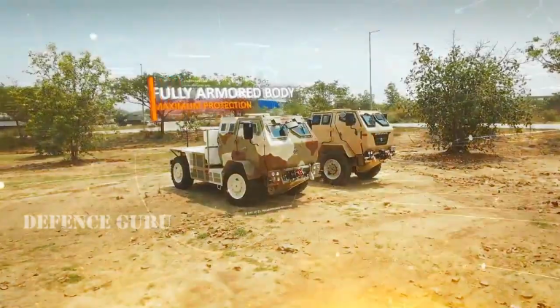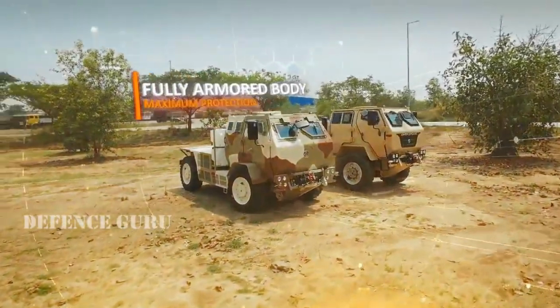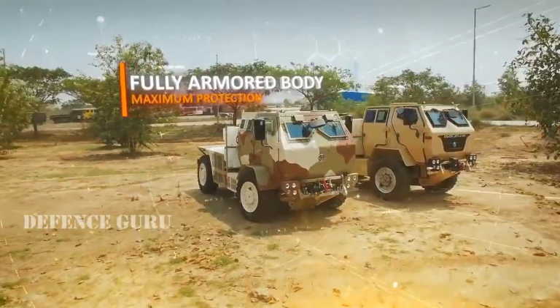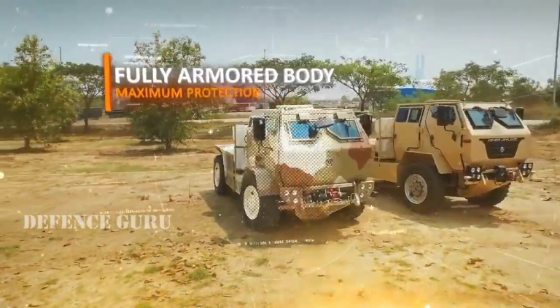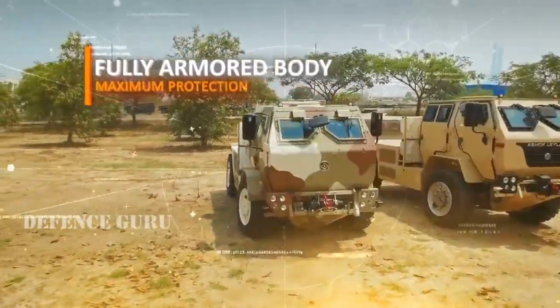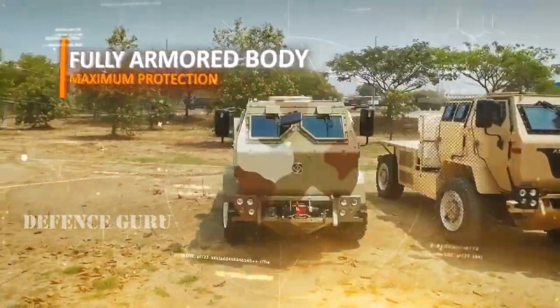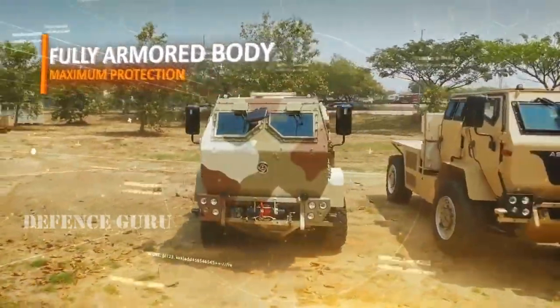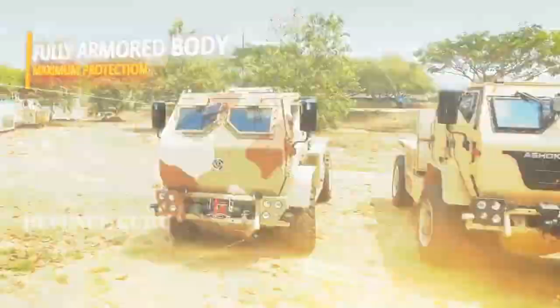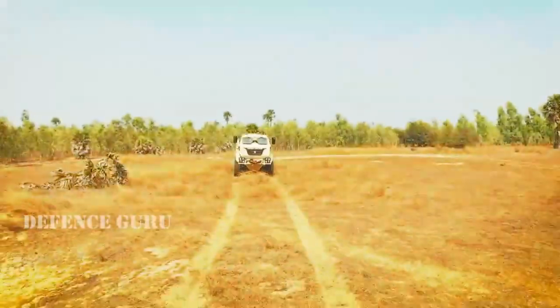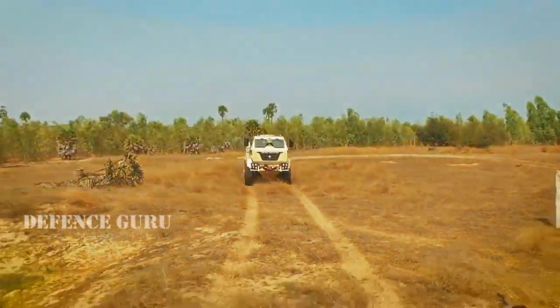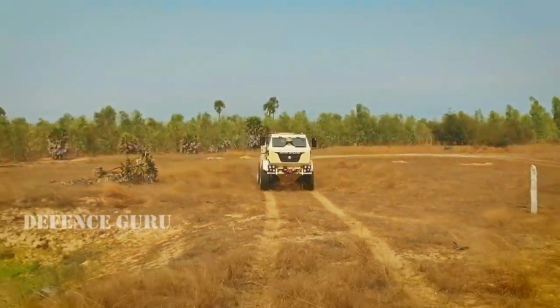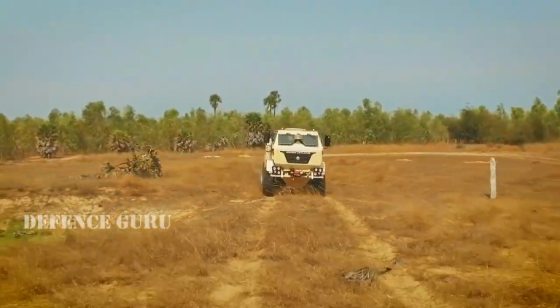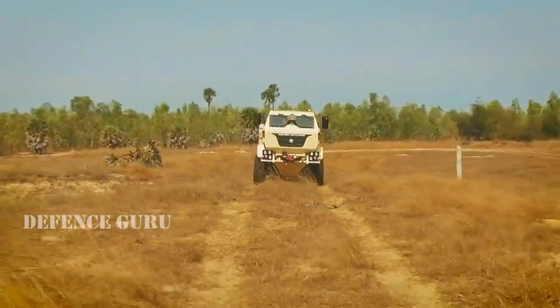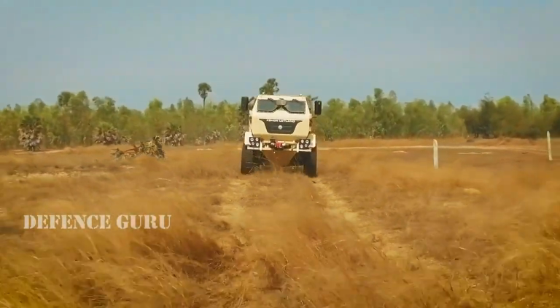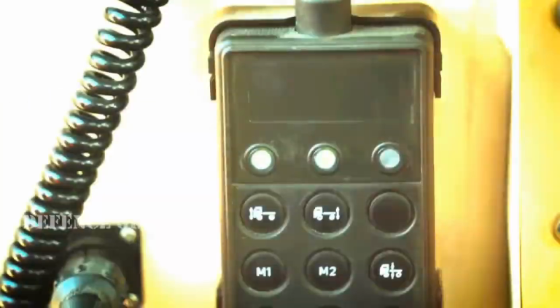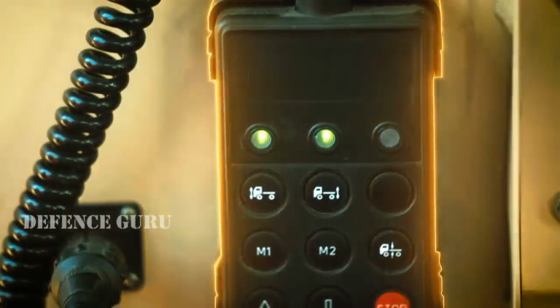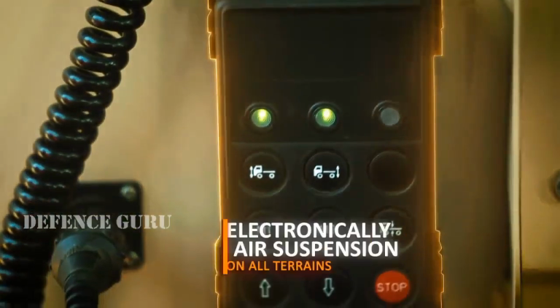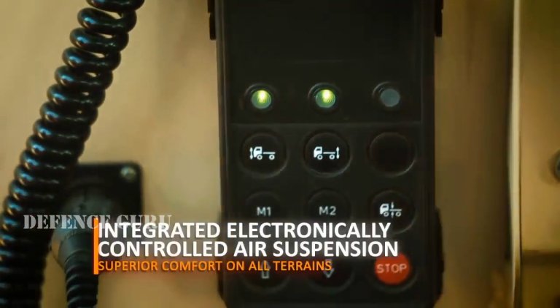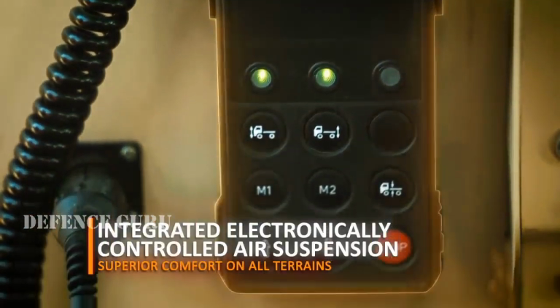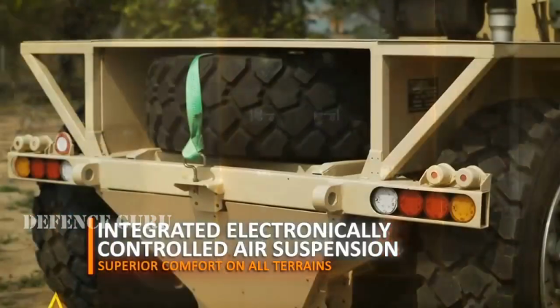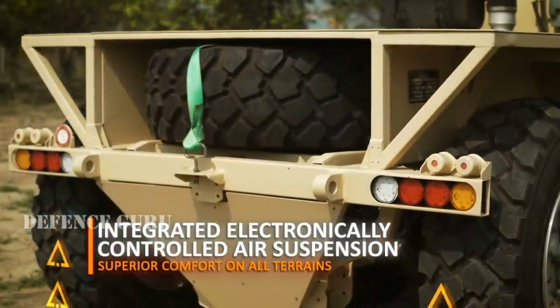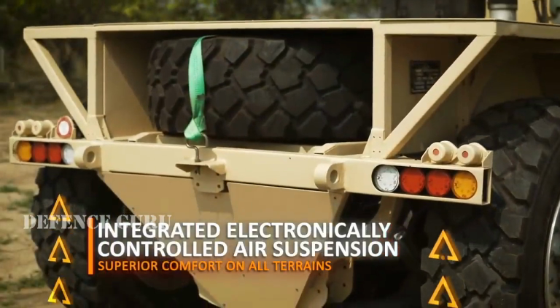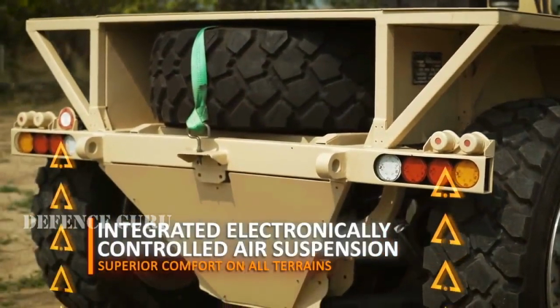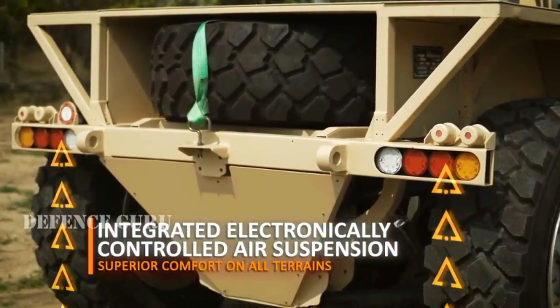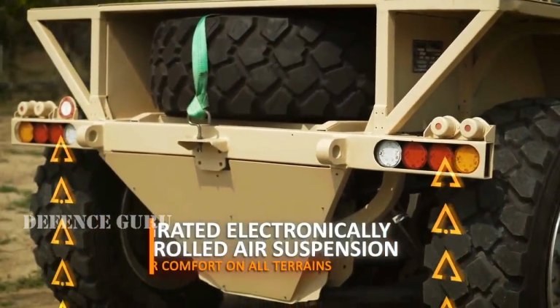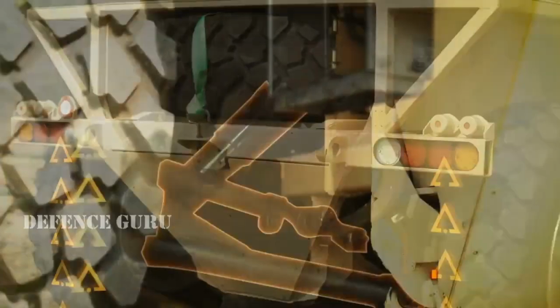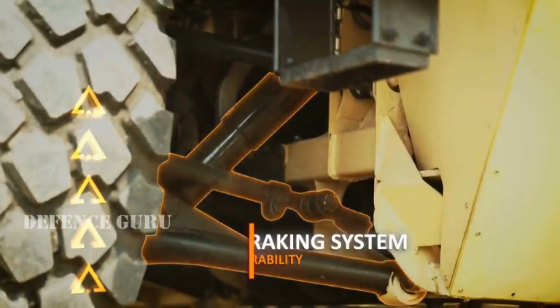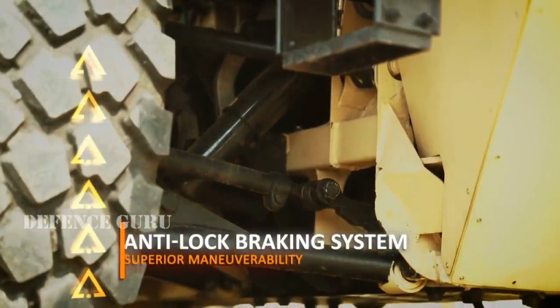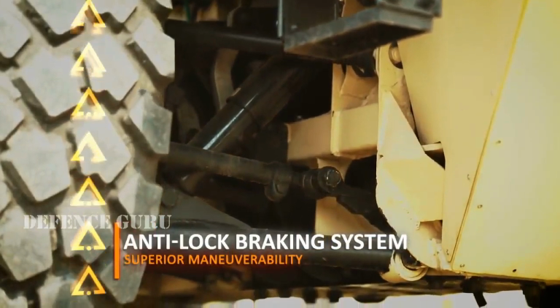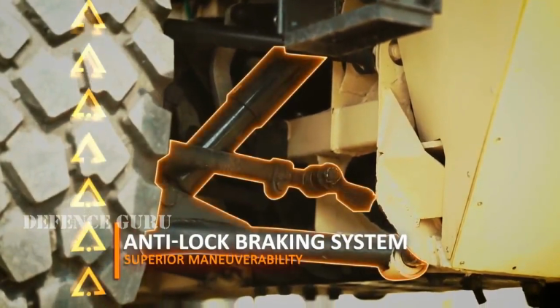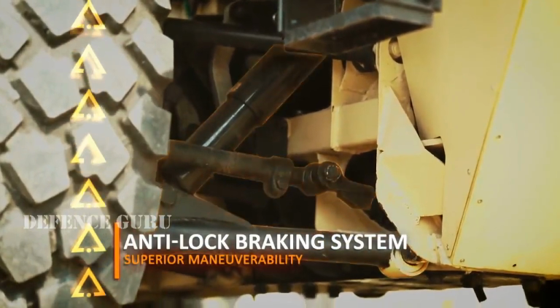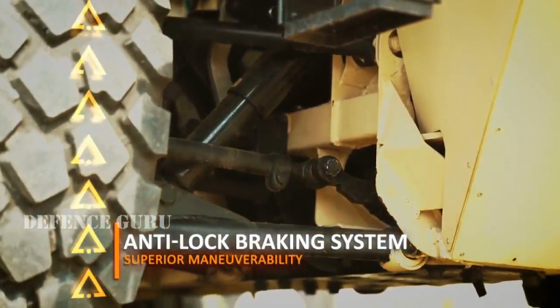Fortified by armour on all sides of the cab, it marches boldly and easily, riding on an integrated electronically controlled air suspension that works together with an anti-lock braking system,